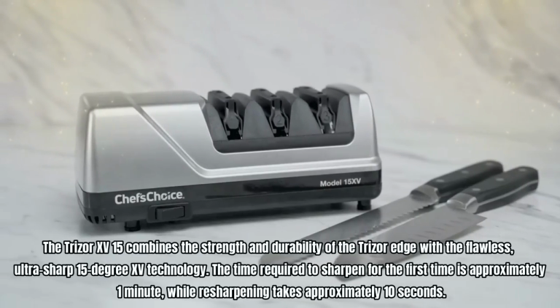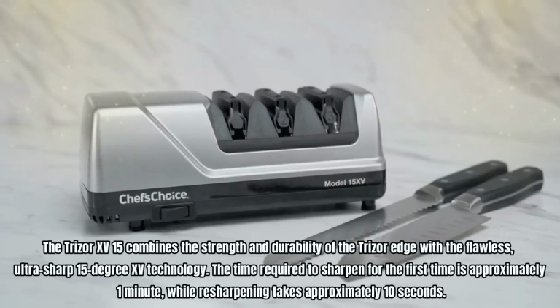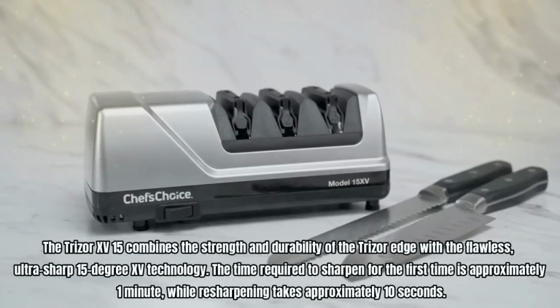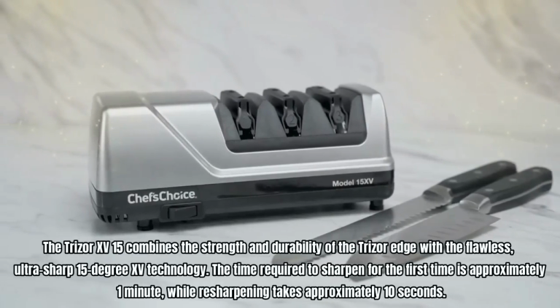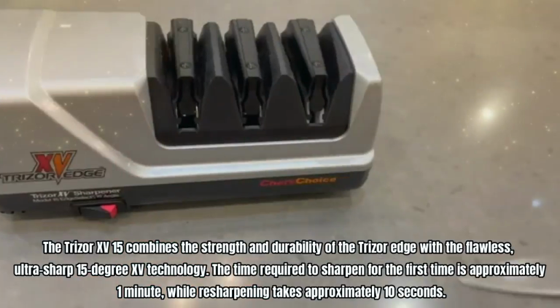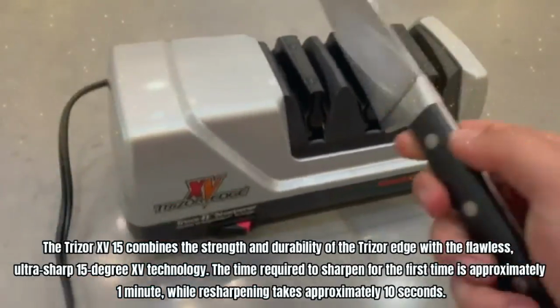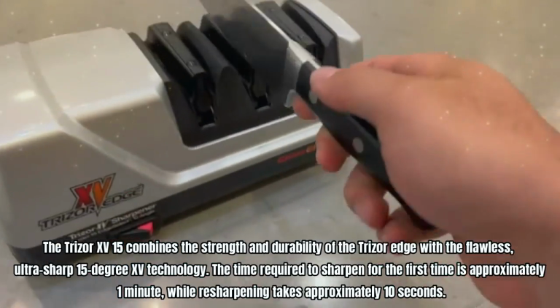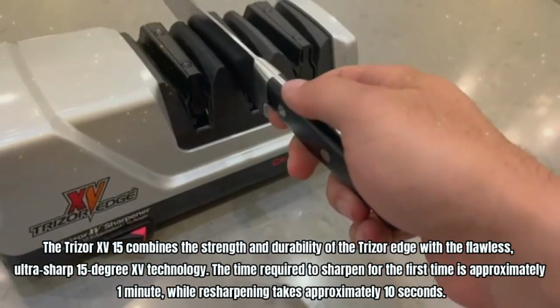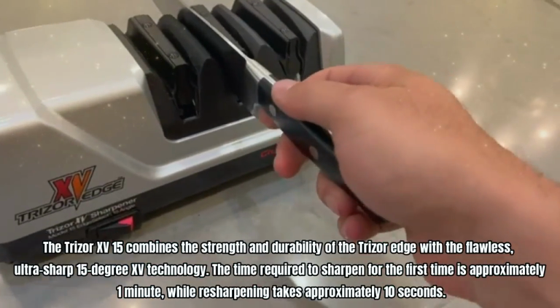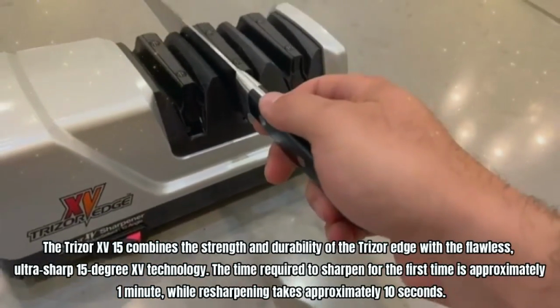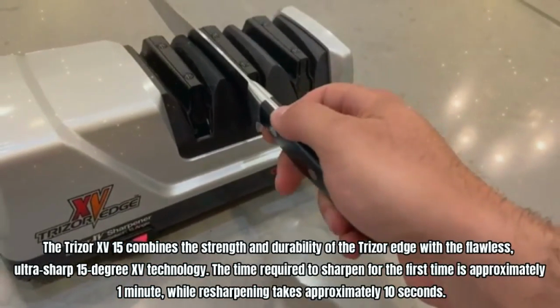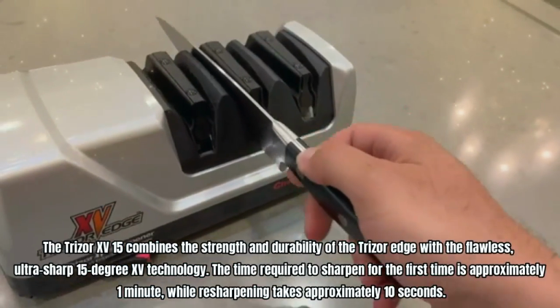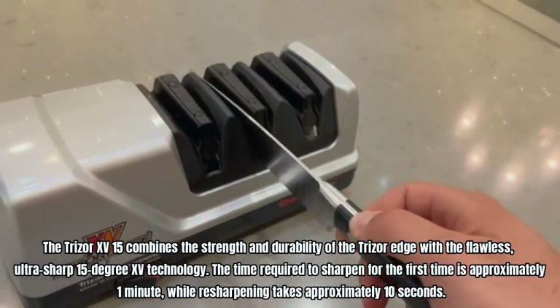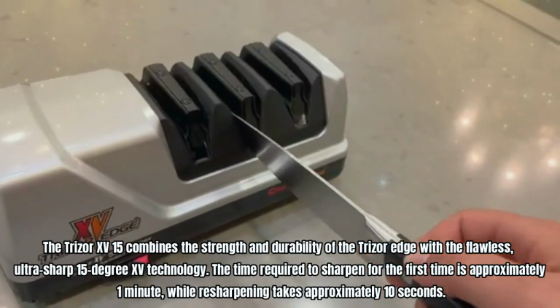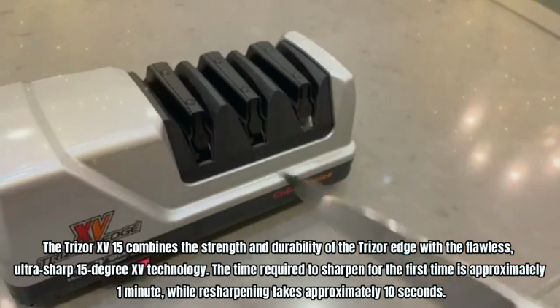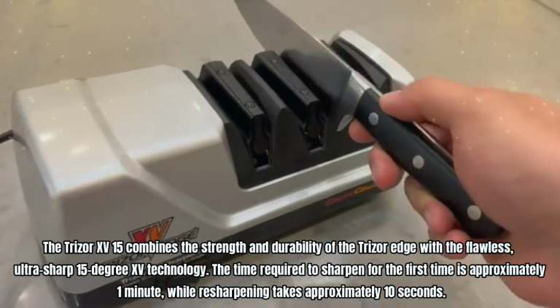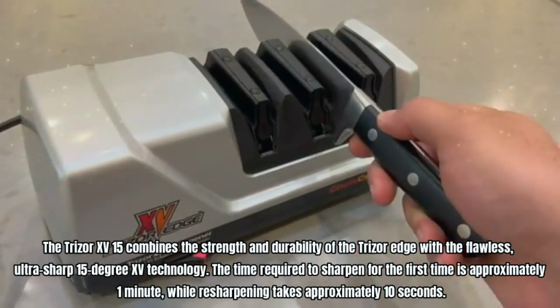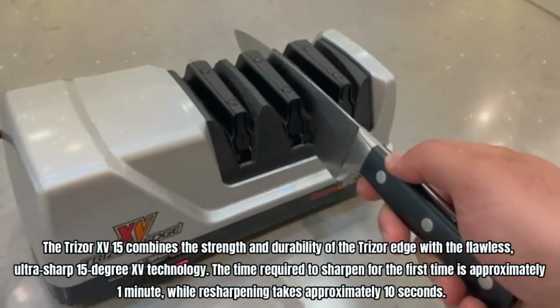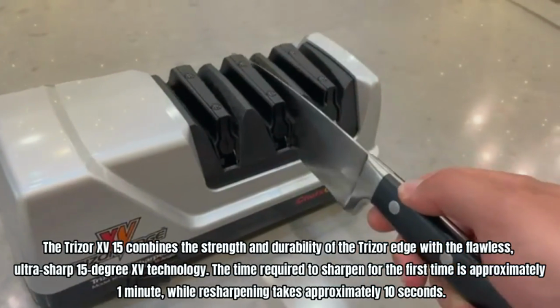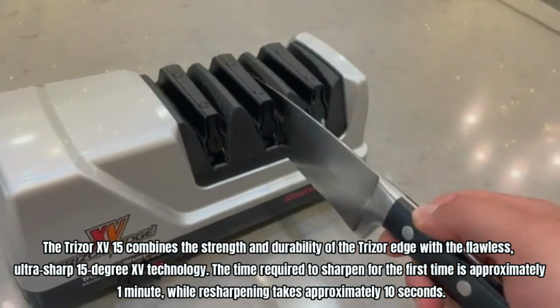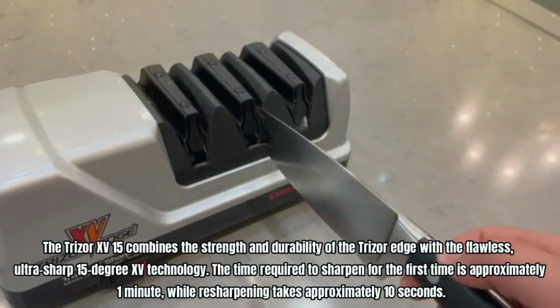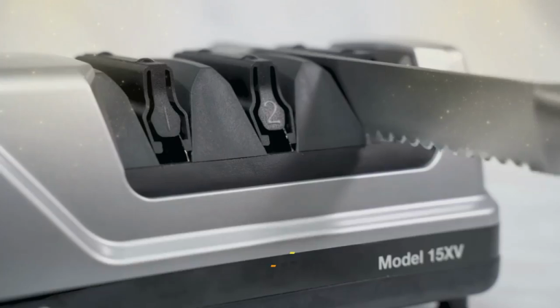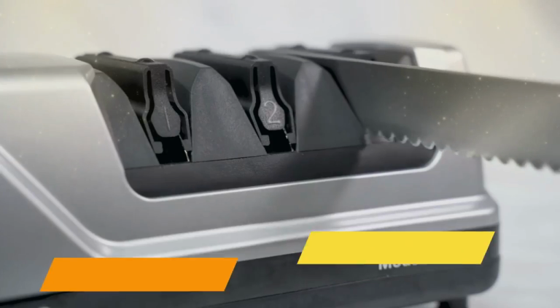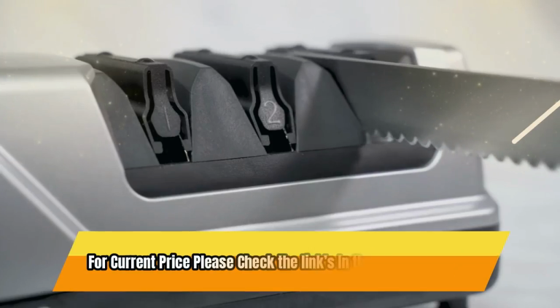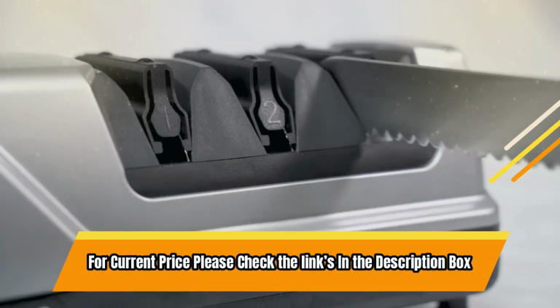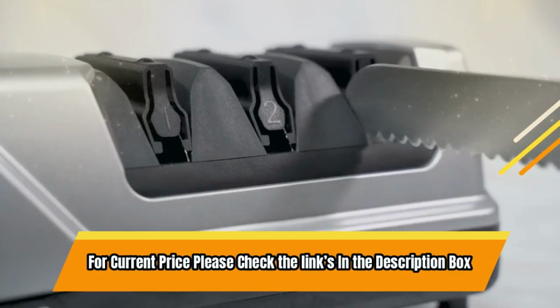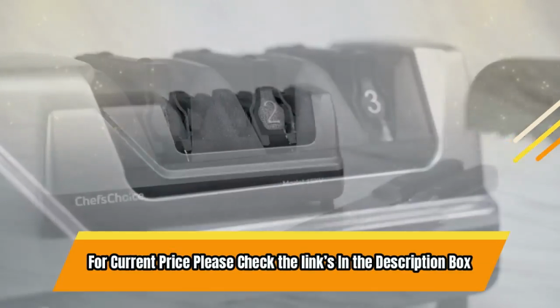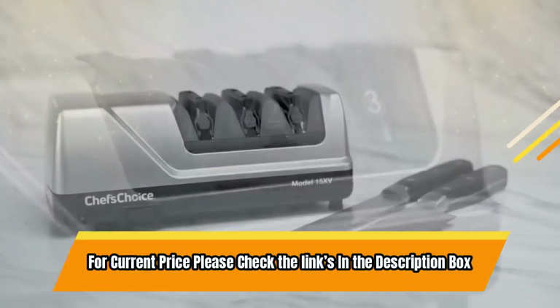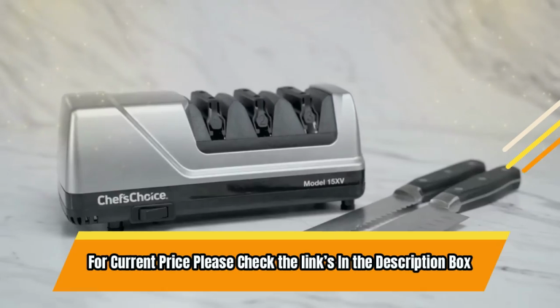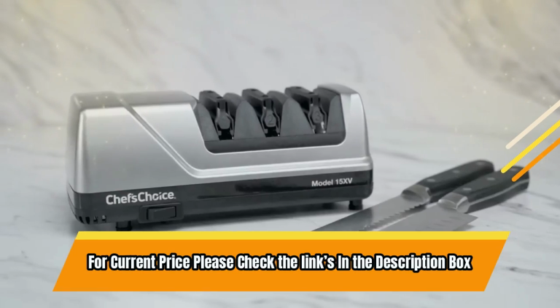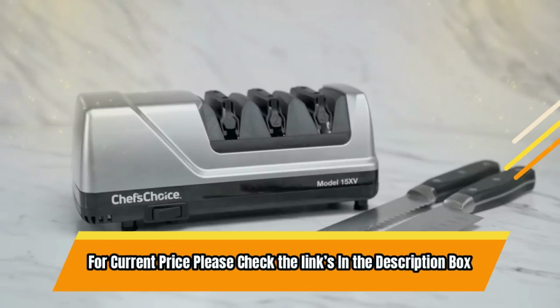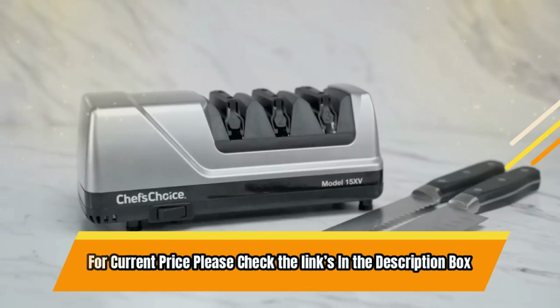The time required to sharpen for the first time is approximately 1 minute, while re-sharpening takes approximately 10 seconds. For current price, please check the links in the description box.